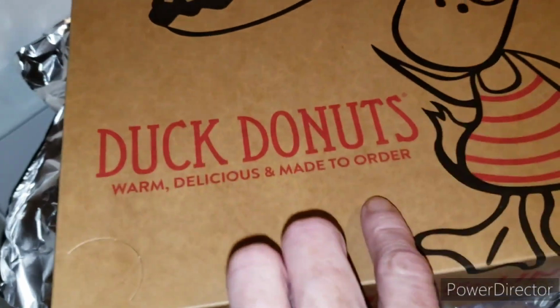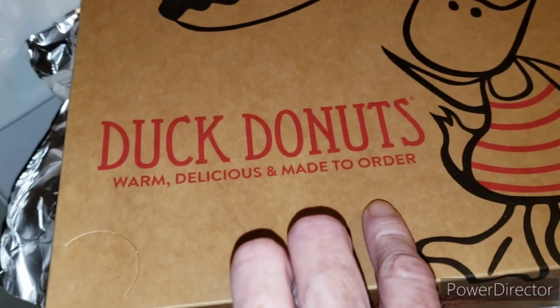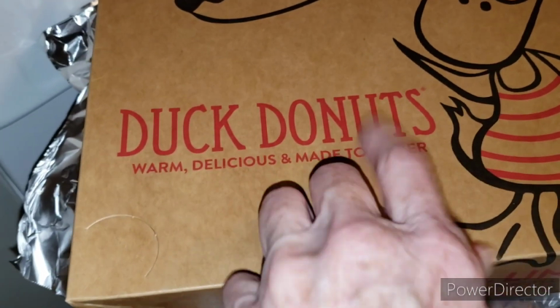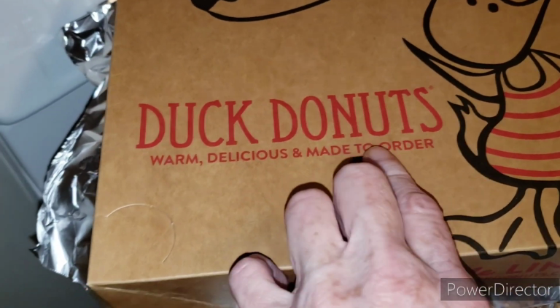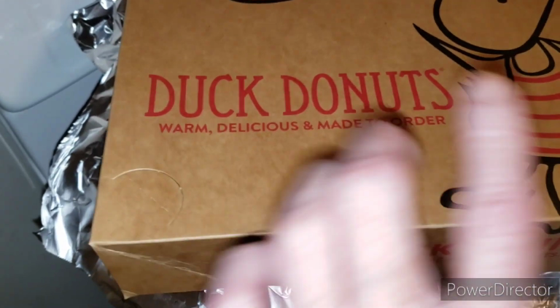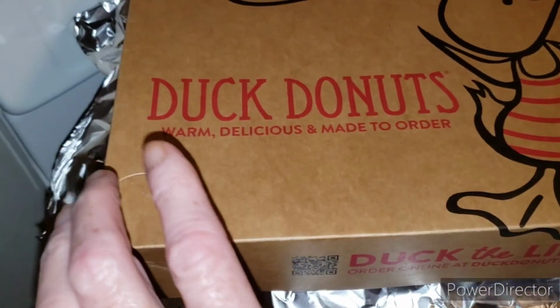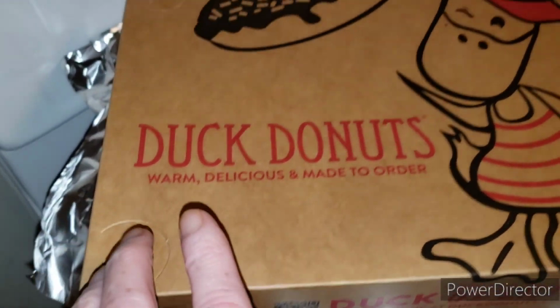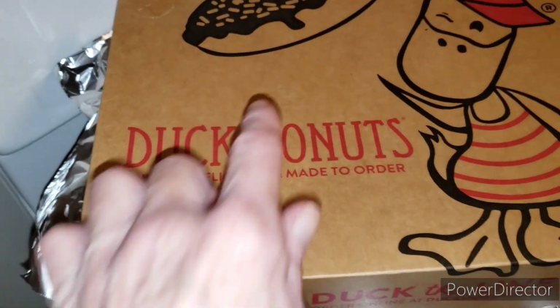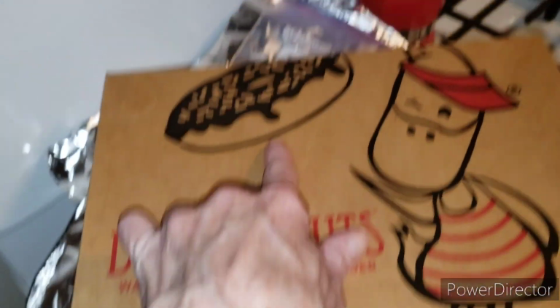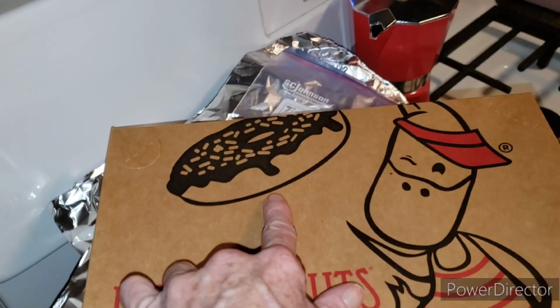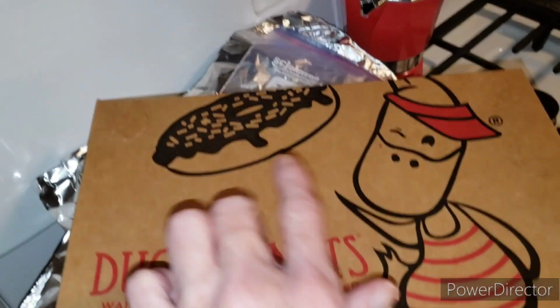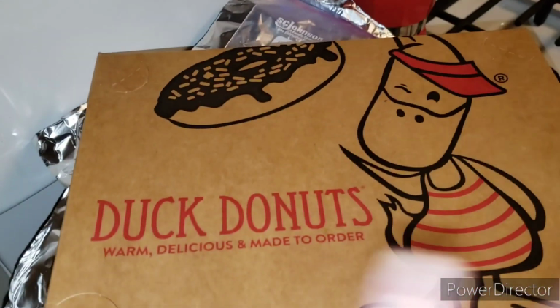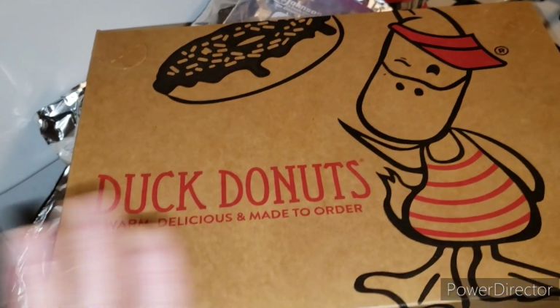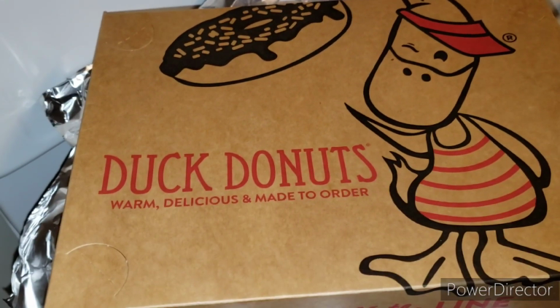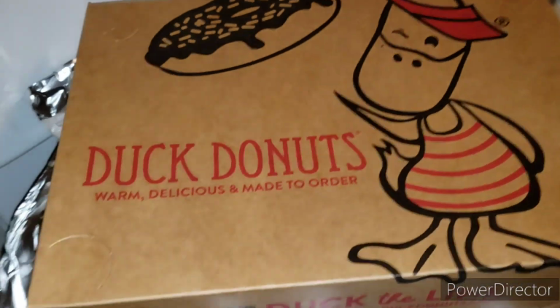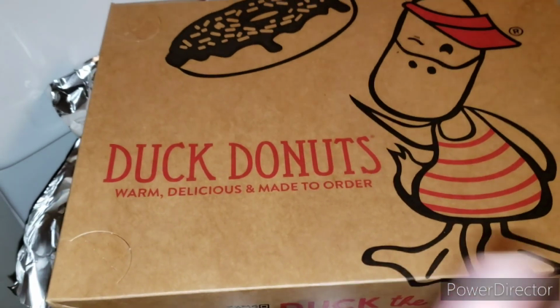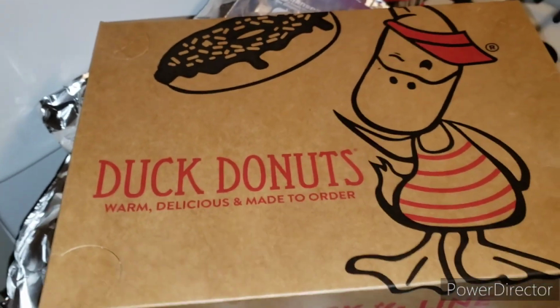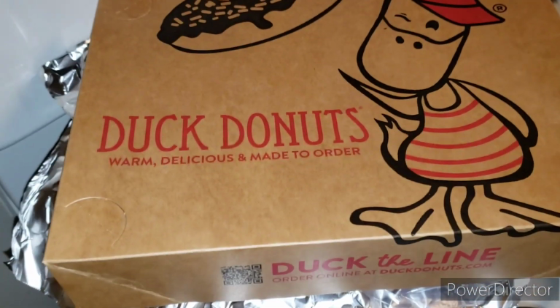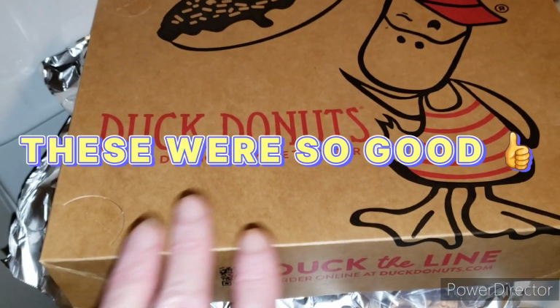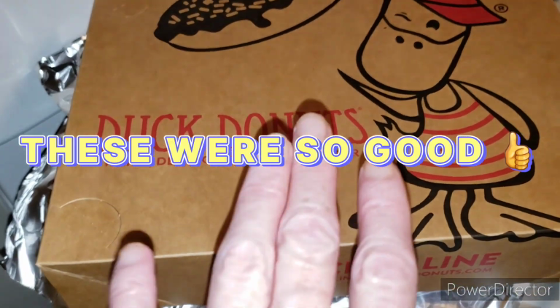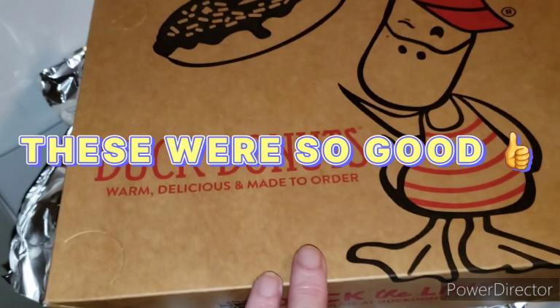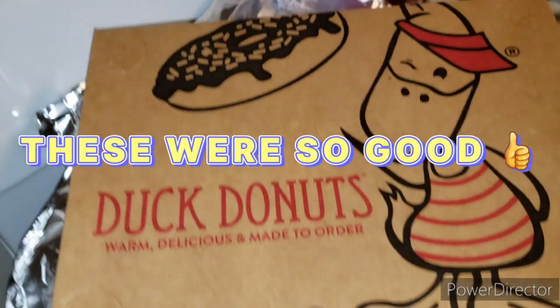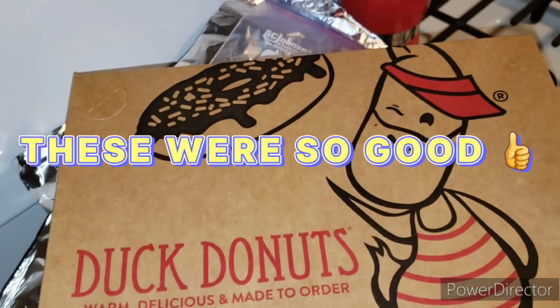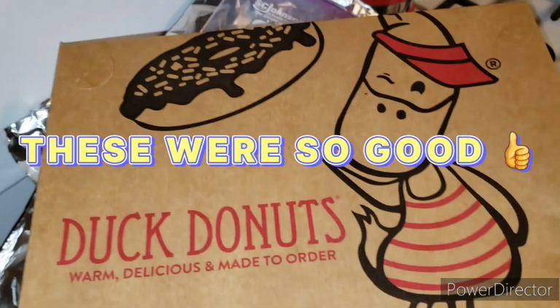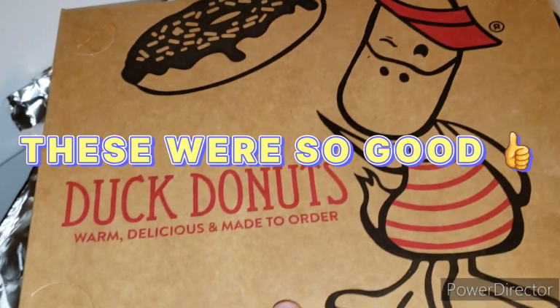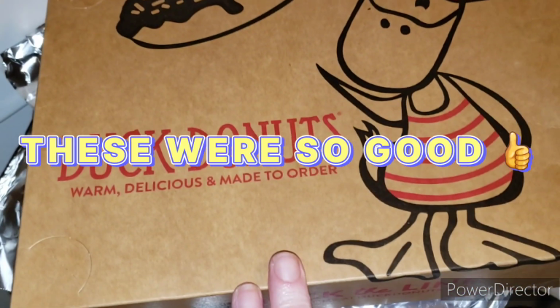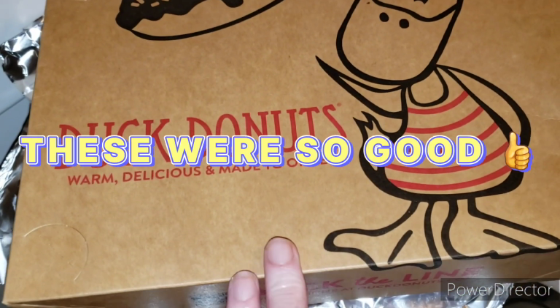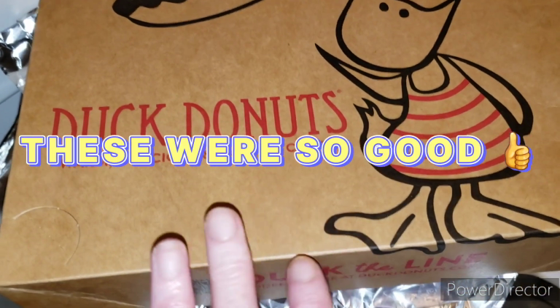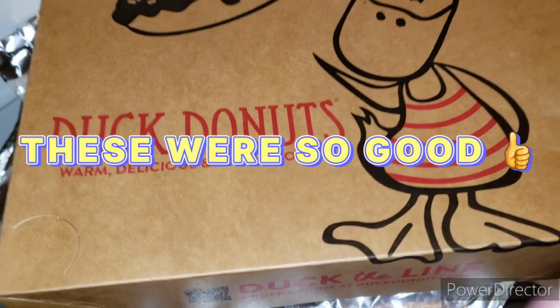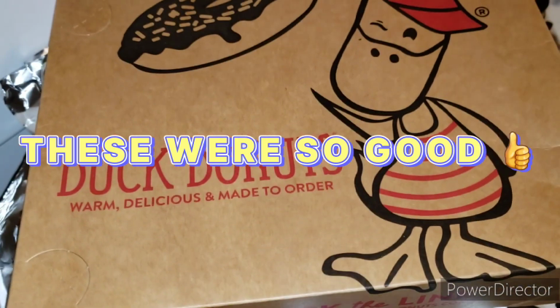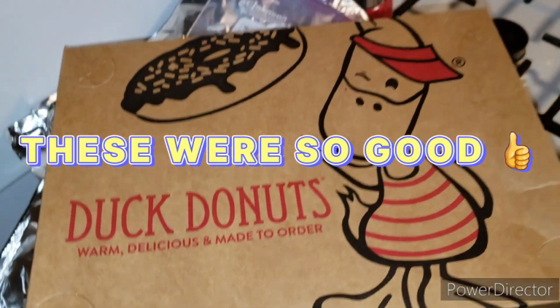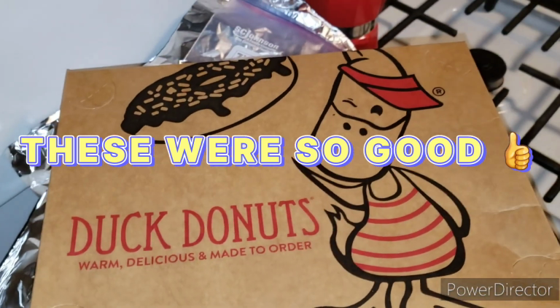We also stopped at a place today called Duck Donuts. If you don't follow me on Snapchat you wouldn't know, but they make the donuts fresh right there — none of them are filled, you can get blueberry or whatever toppings you want. You get it warm, absolutely delicious.